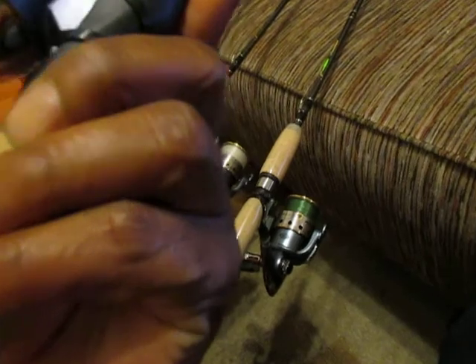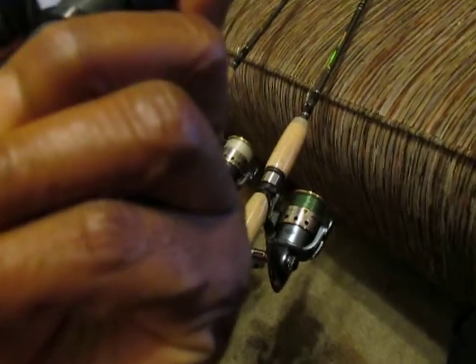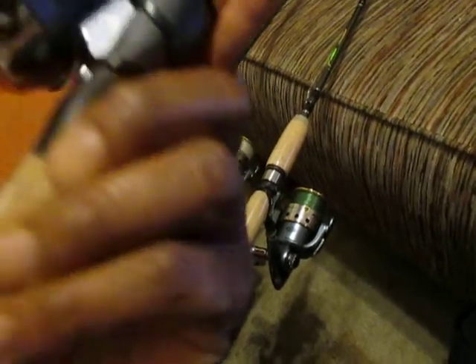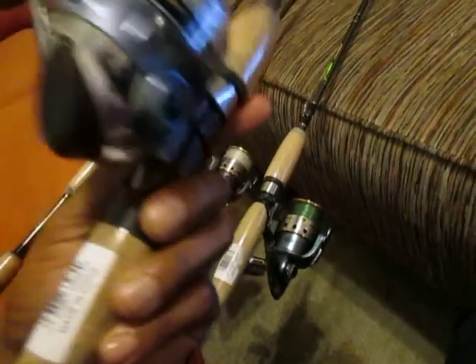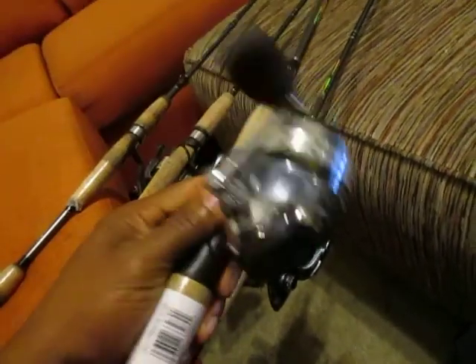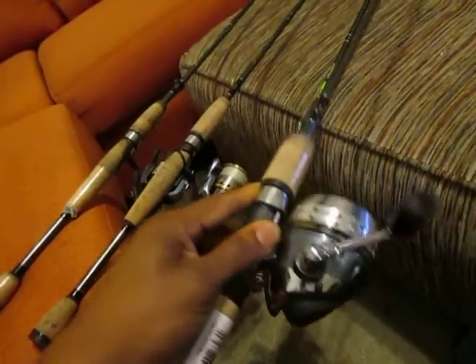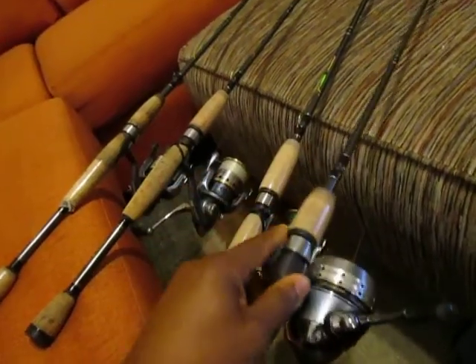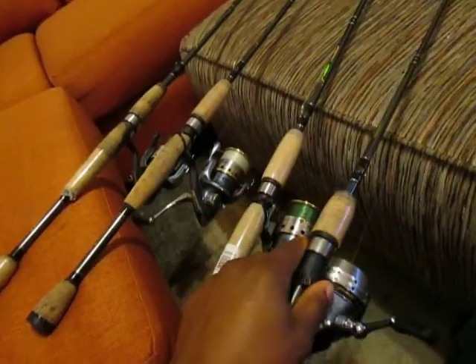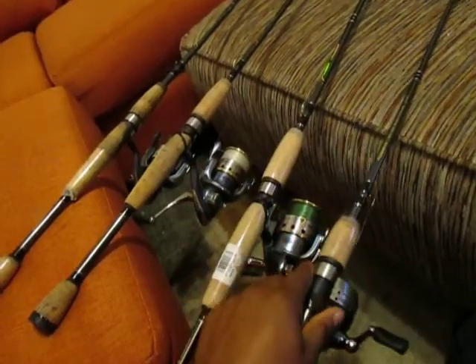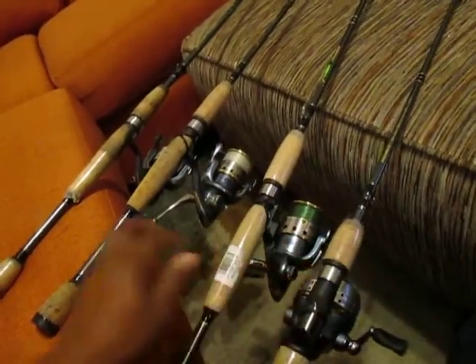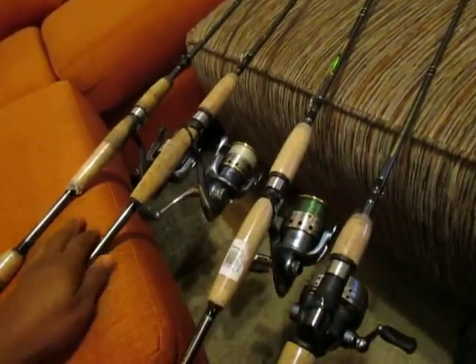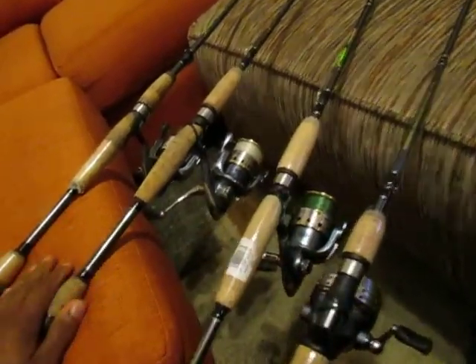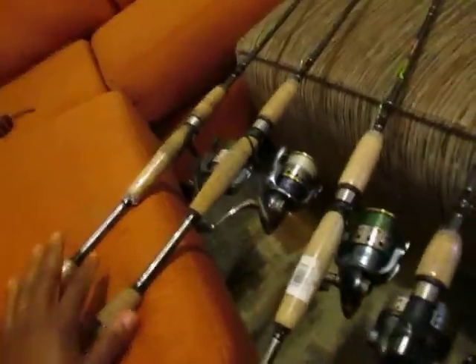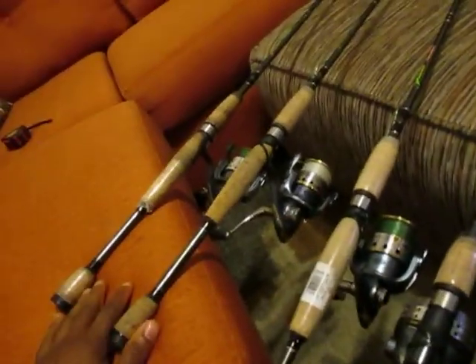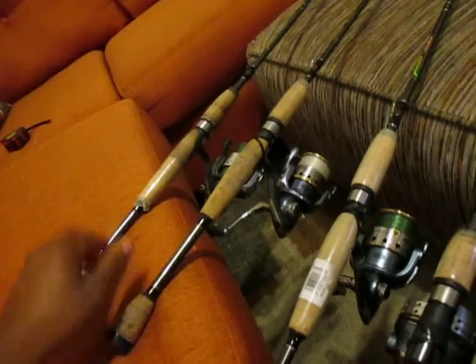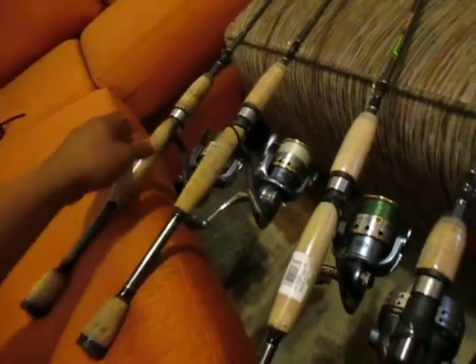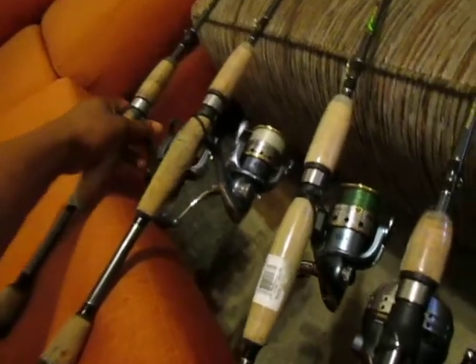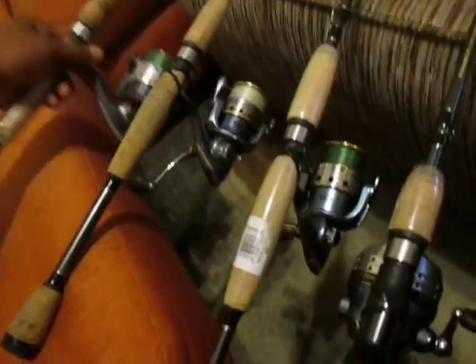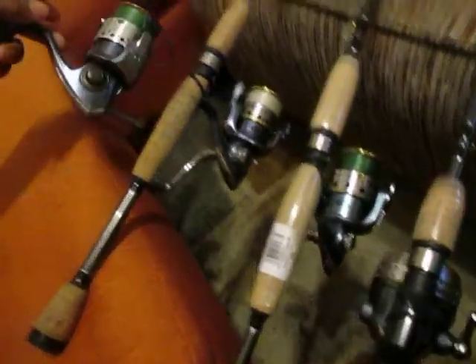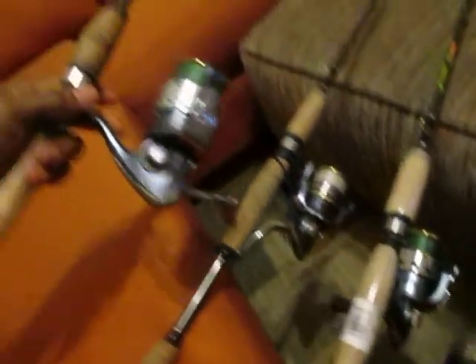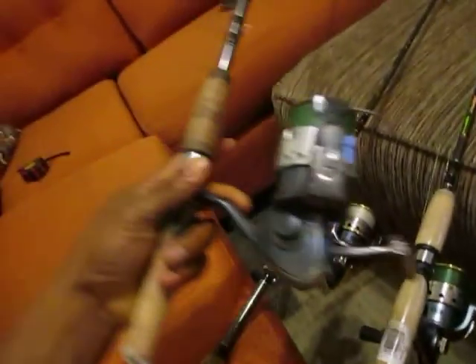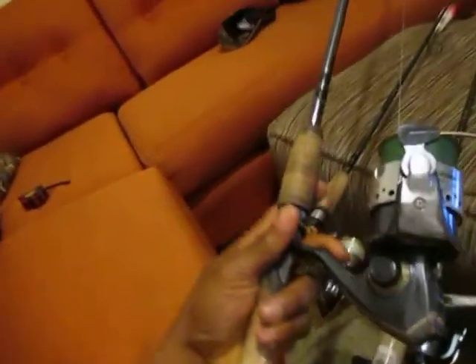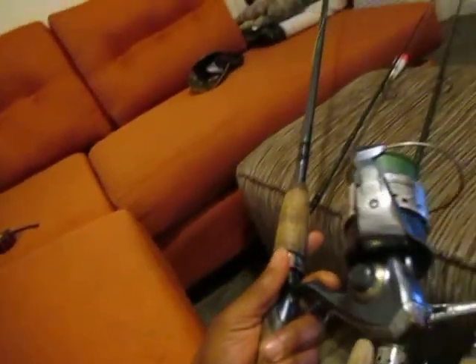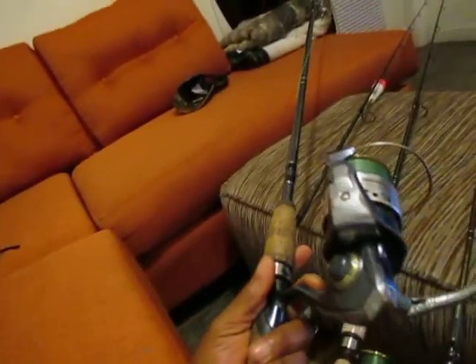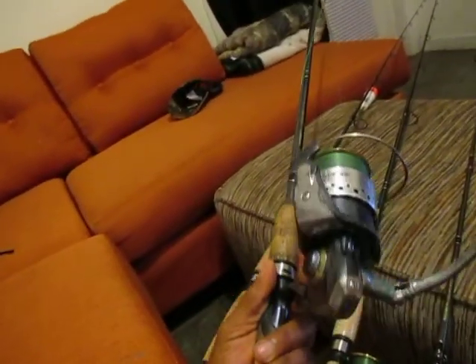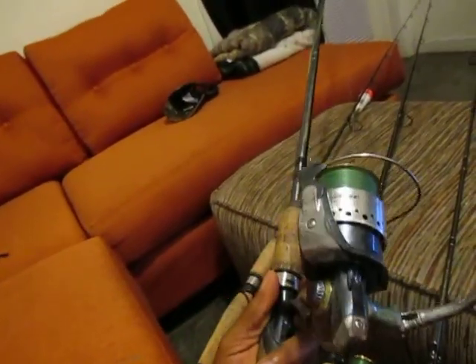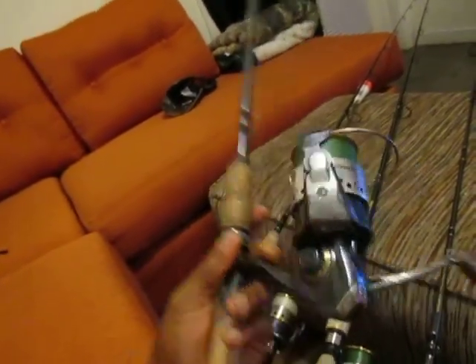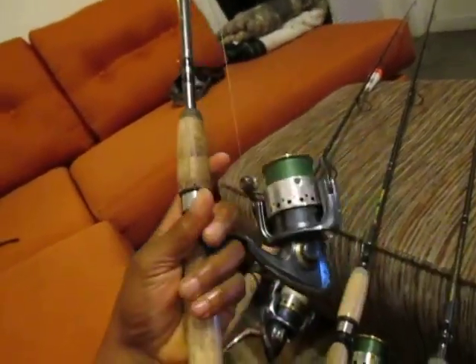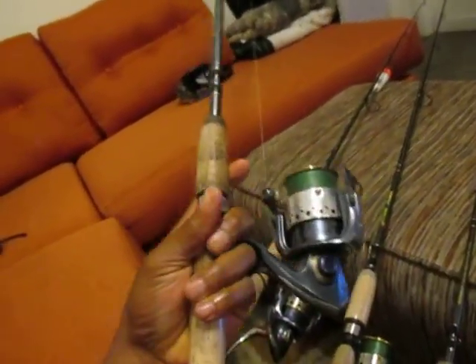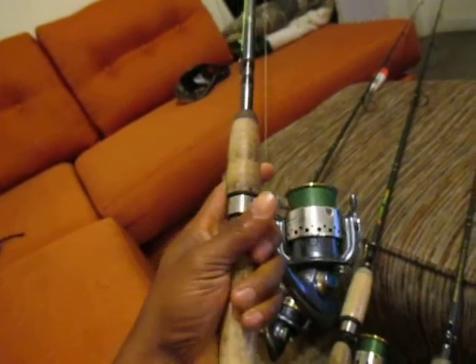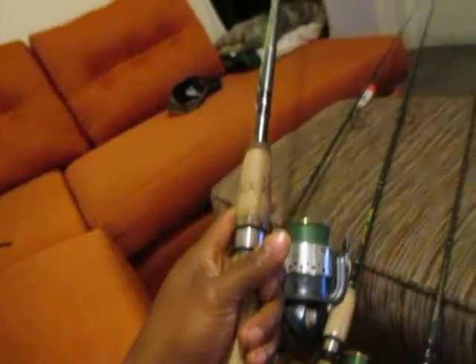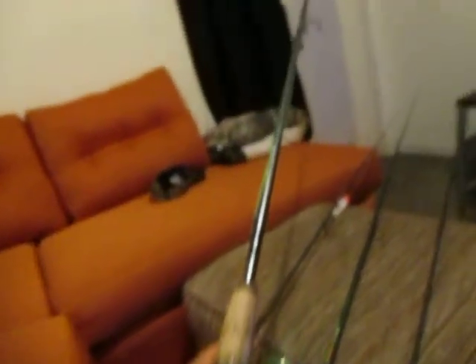Well, this one has five ball bearings, and the other ones have ten ball bearings. This is the very first one — I got it from my dad. I was fishing with my dad with a saltwater striker pole one day.